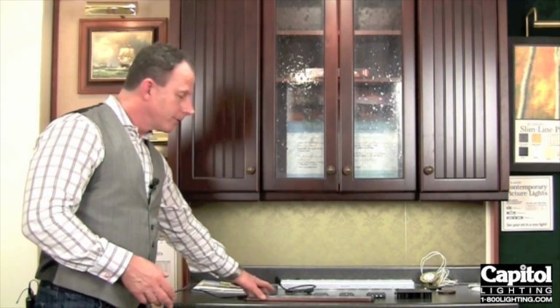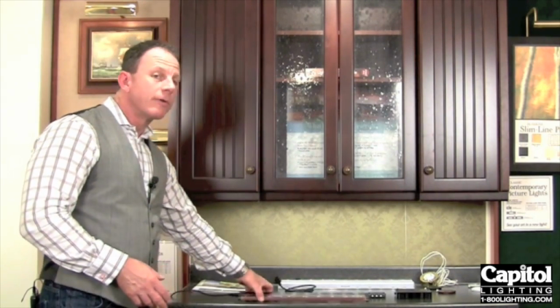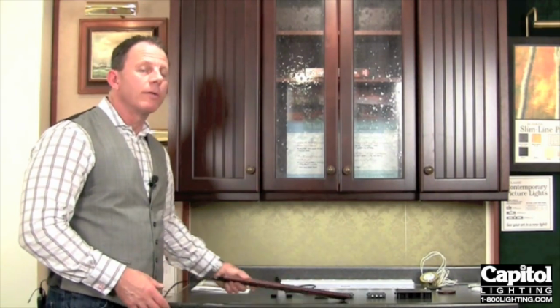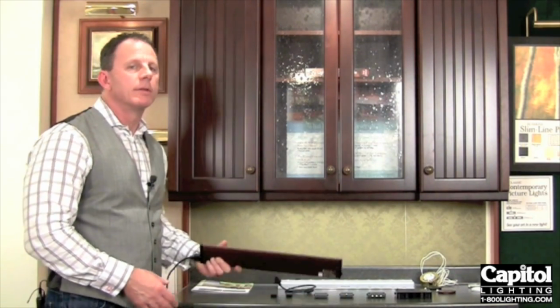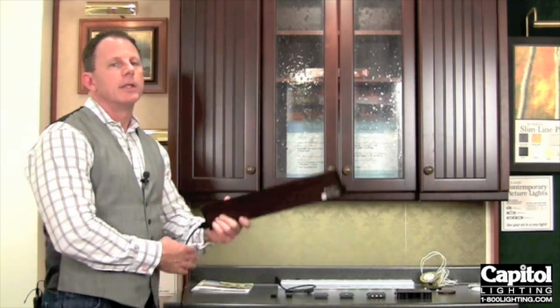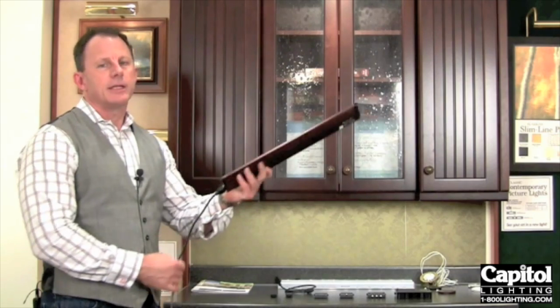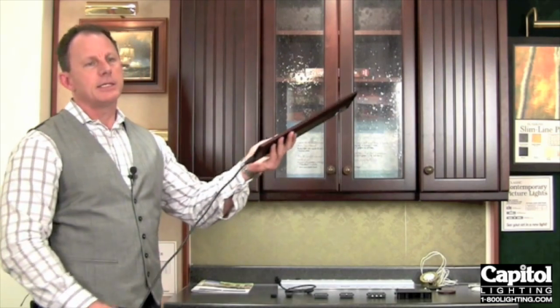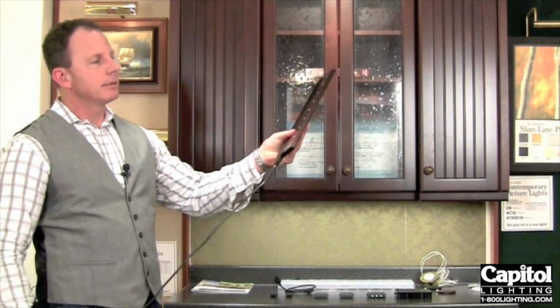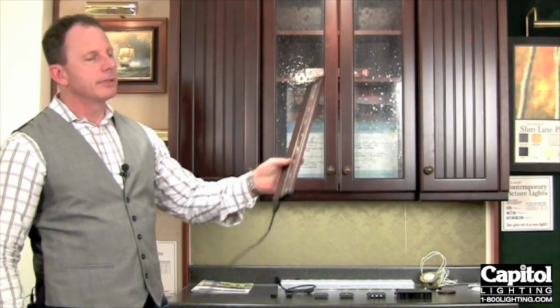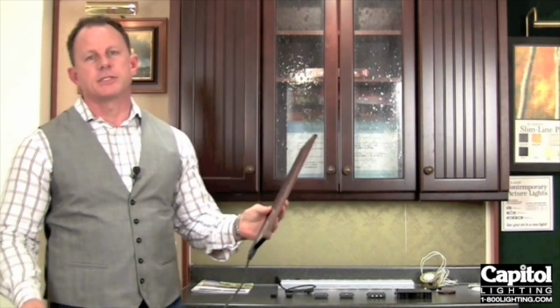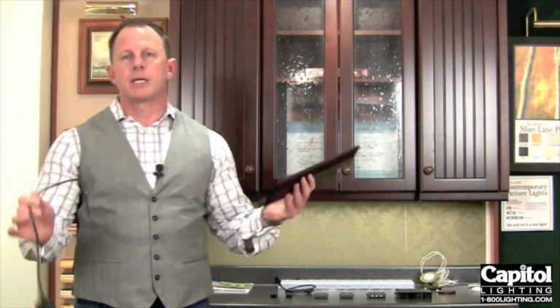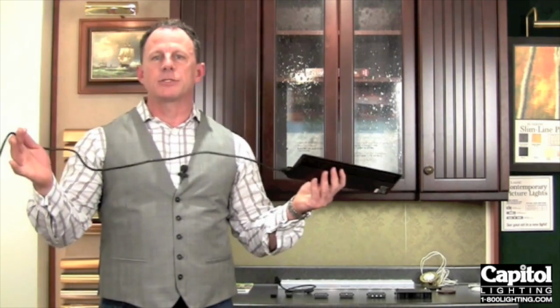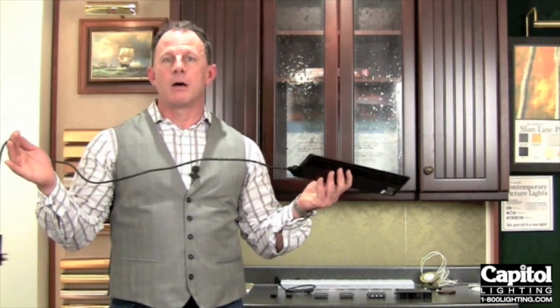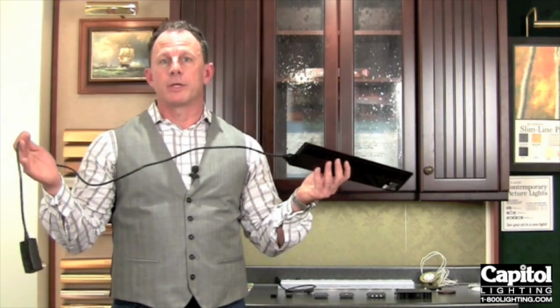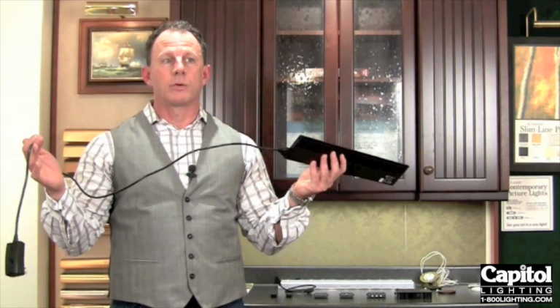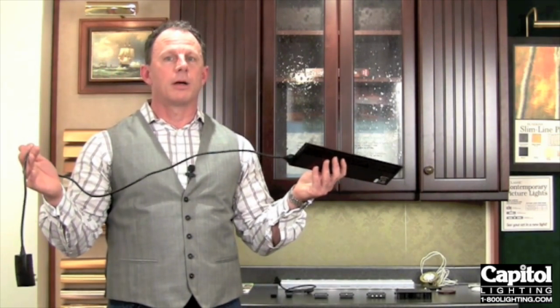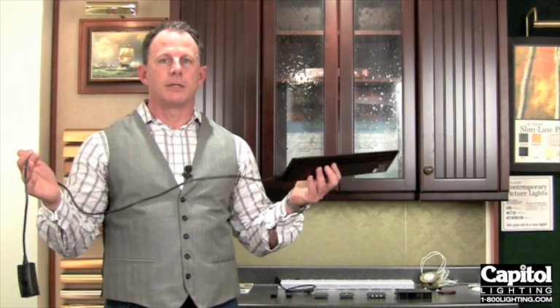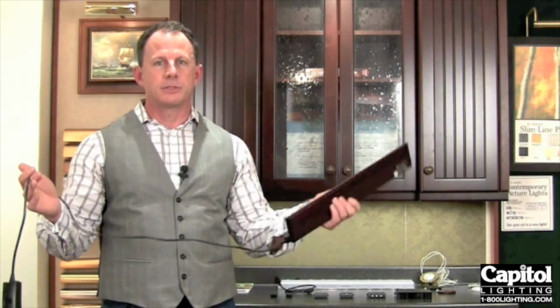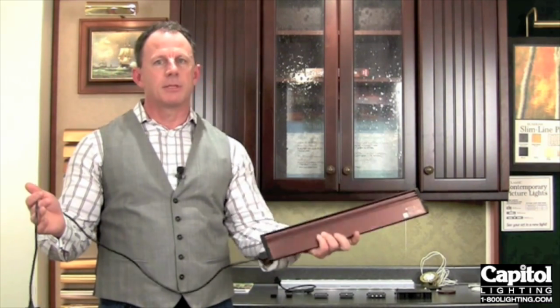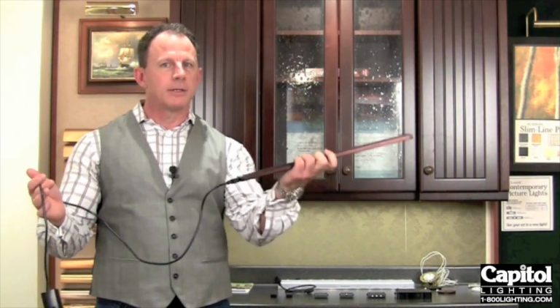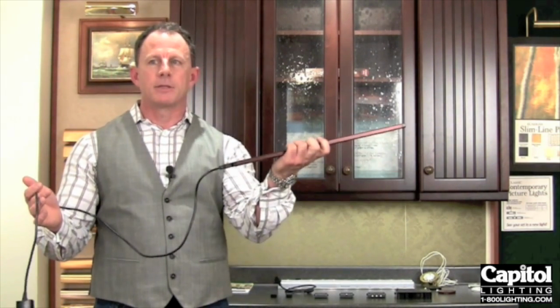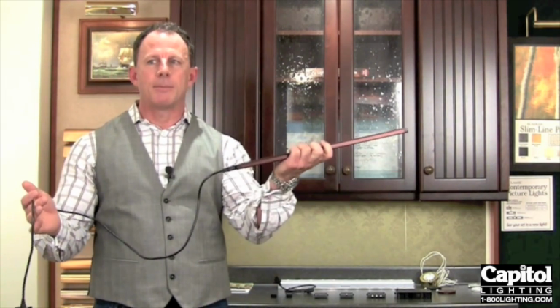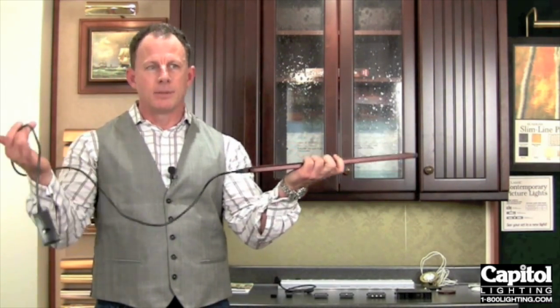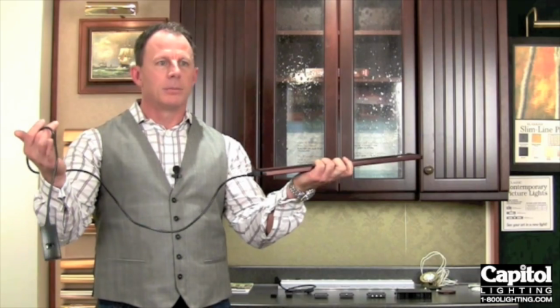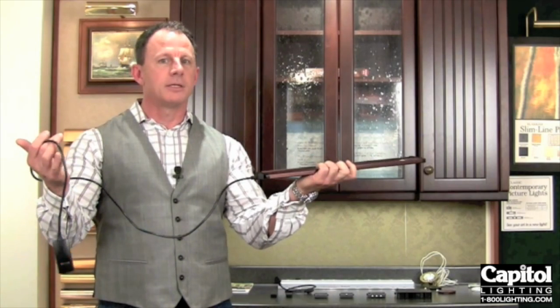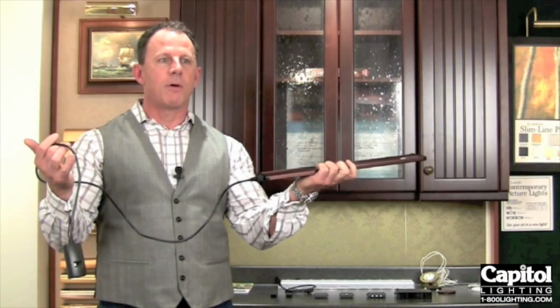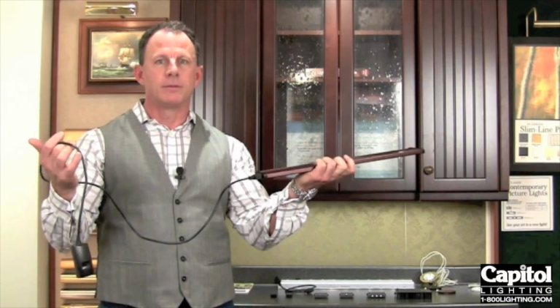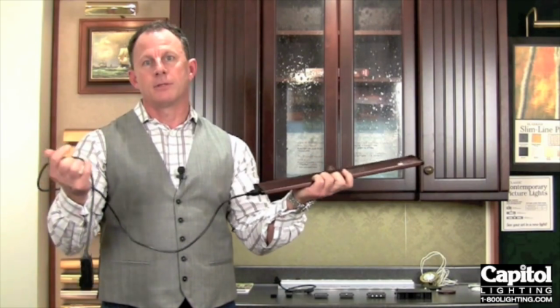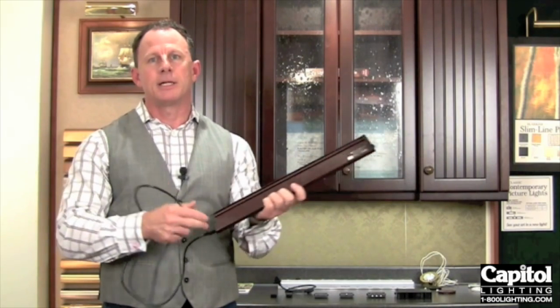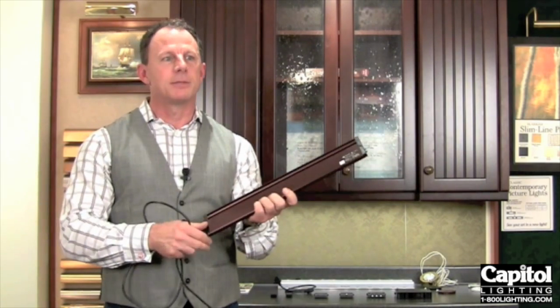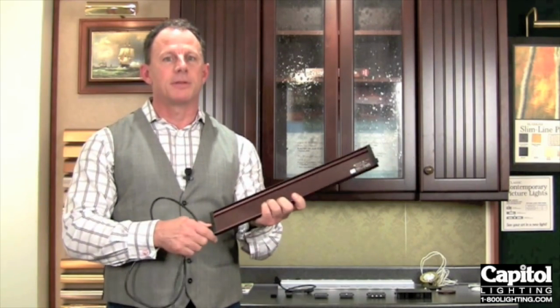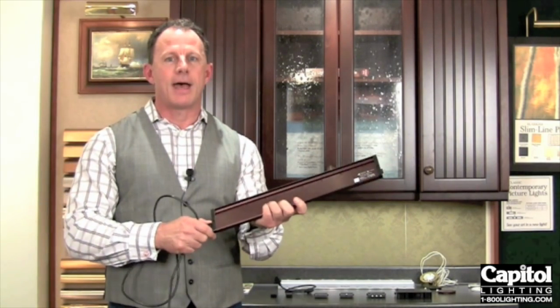First of all, the LED linear system can actually come with a cord and plug on it, so you simply mount it under the cabinet and plug it into the wall. Couldn't be any simpler than that.